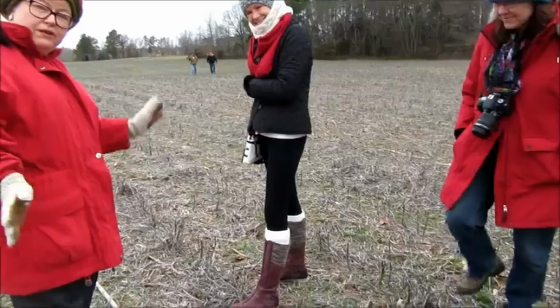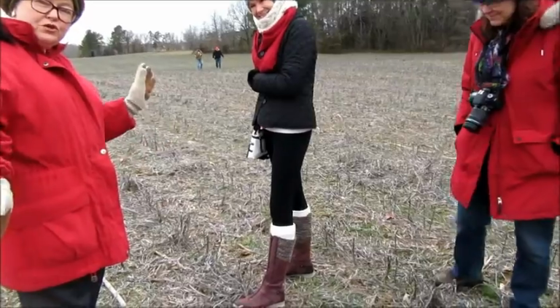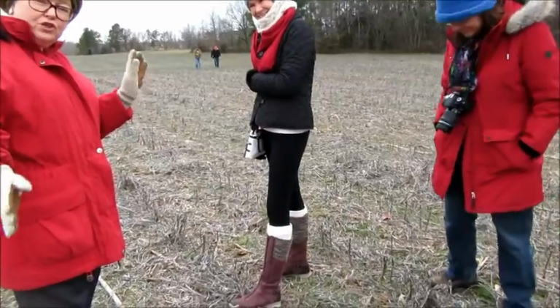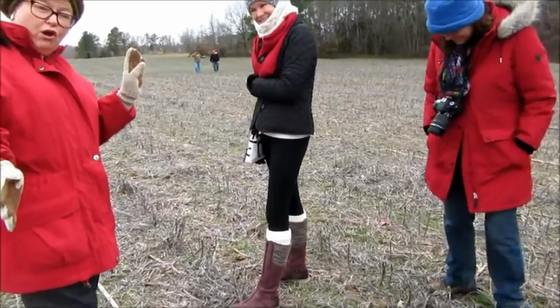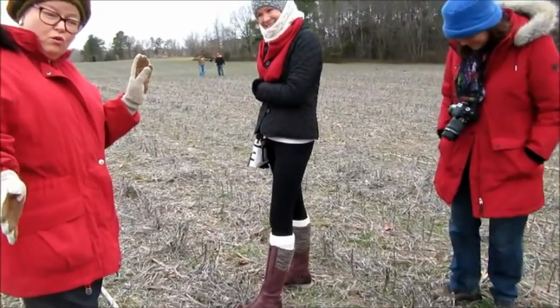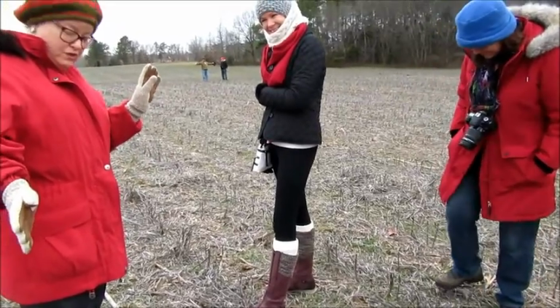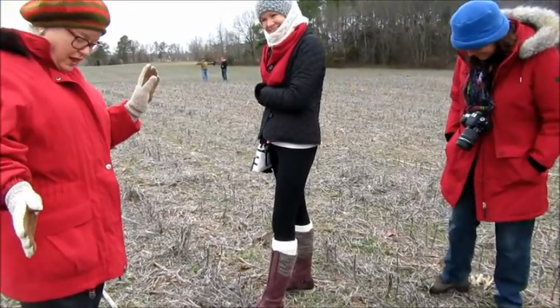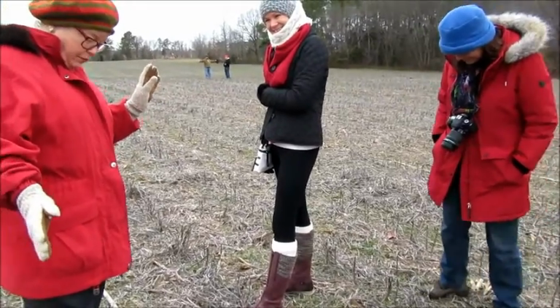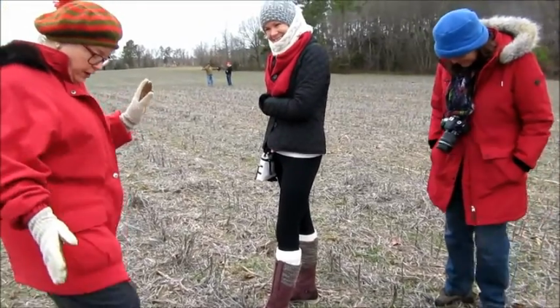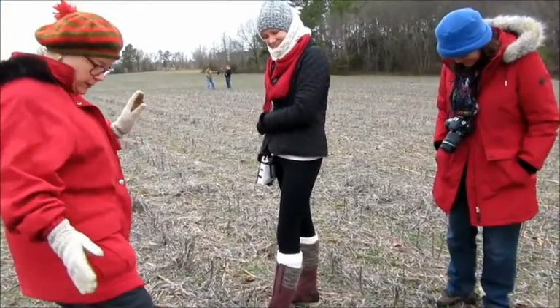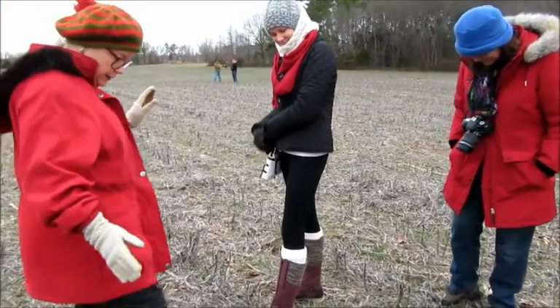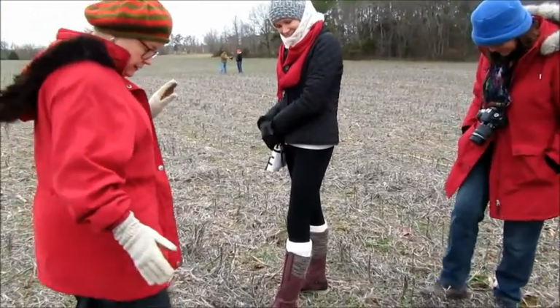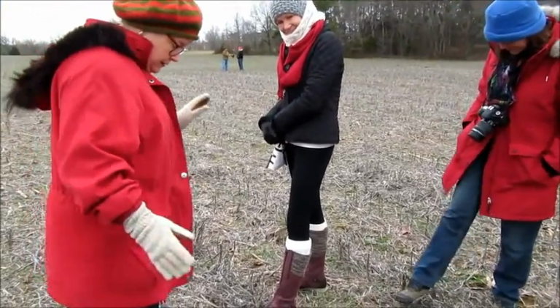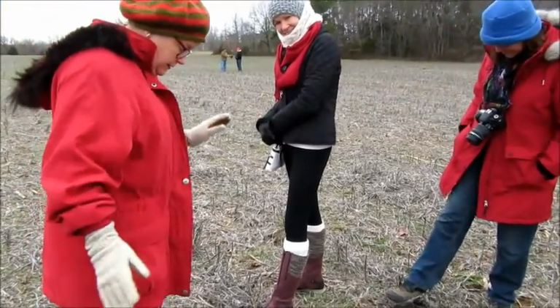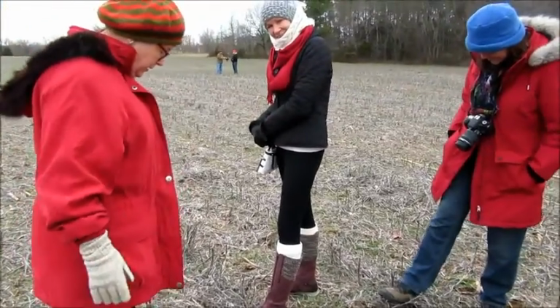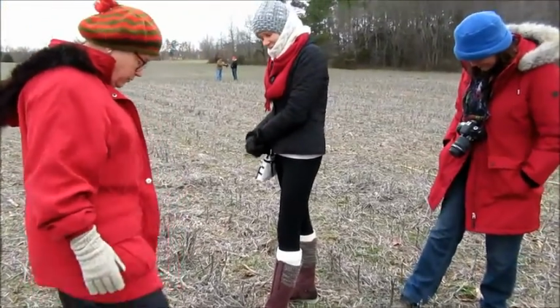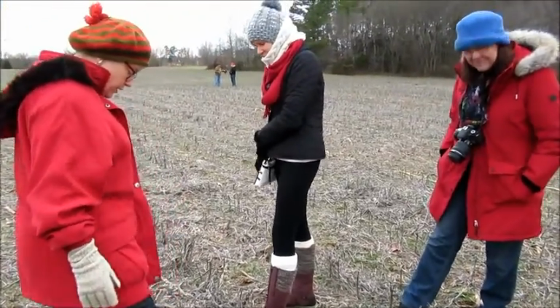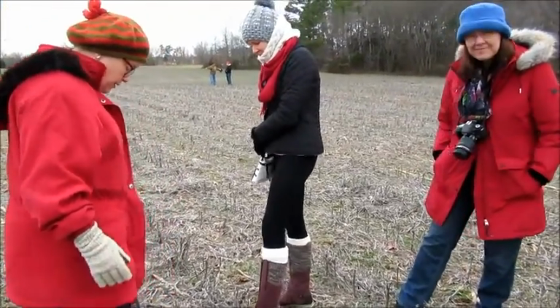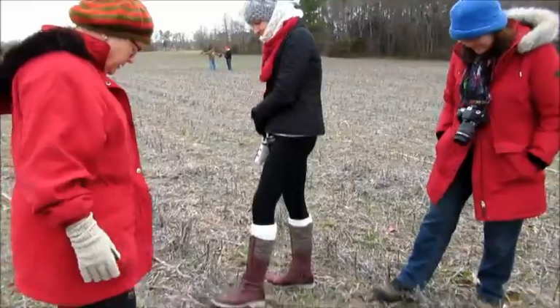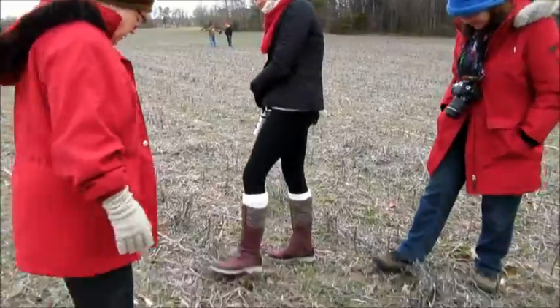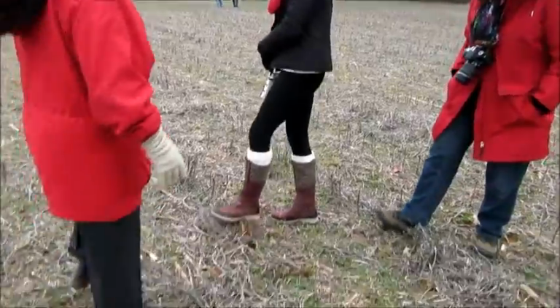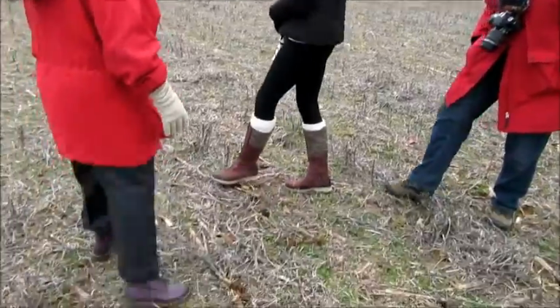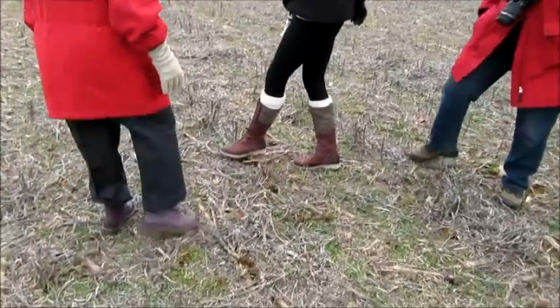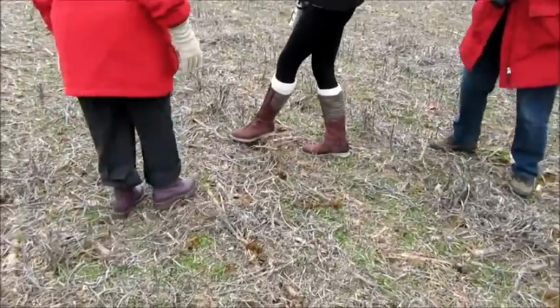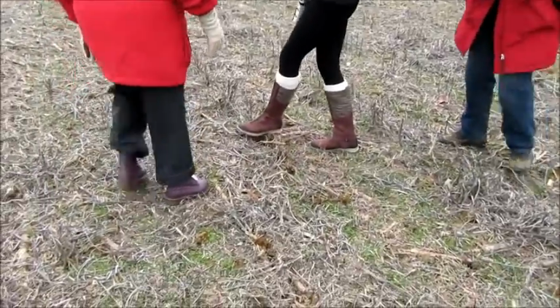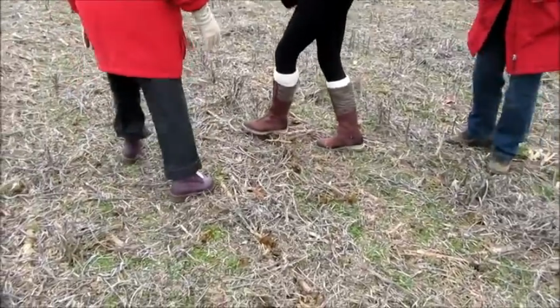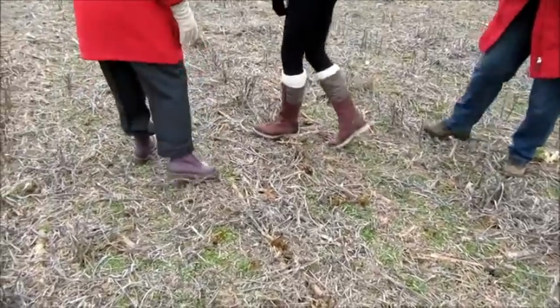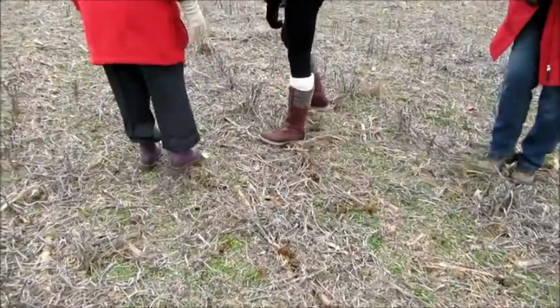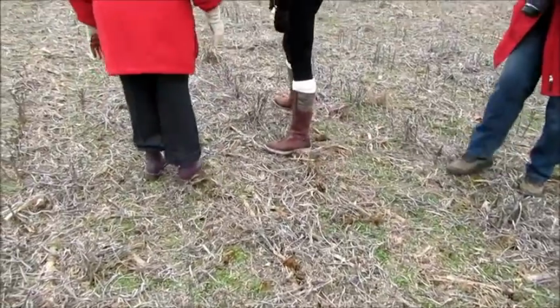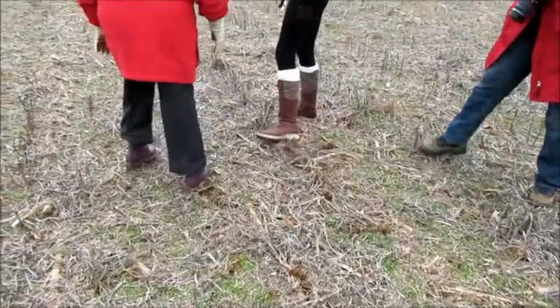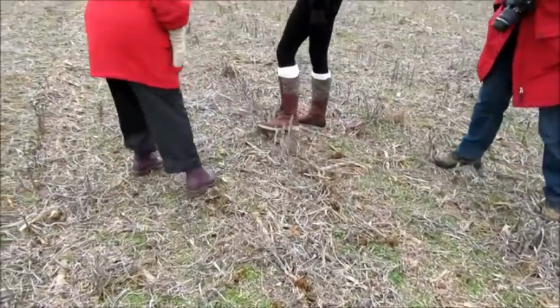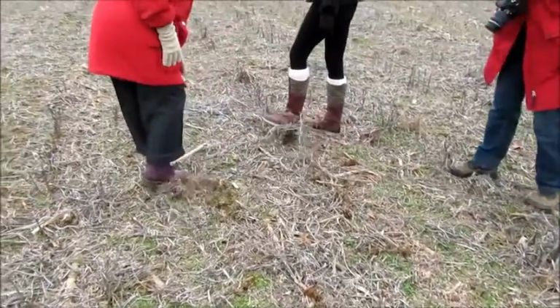Doing your own site prep. Alright, here we go, we are rolling. Bean stalks — they push right over. Not a big deal.